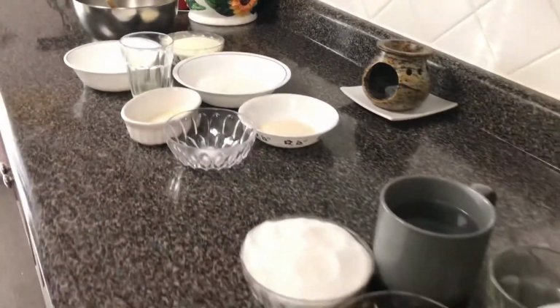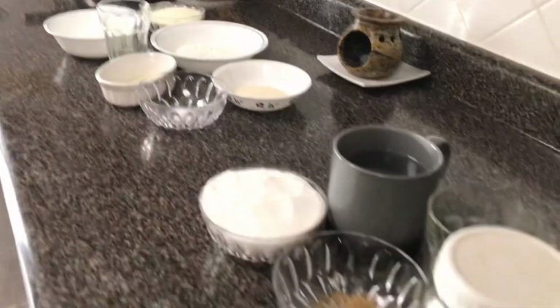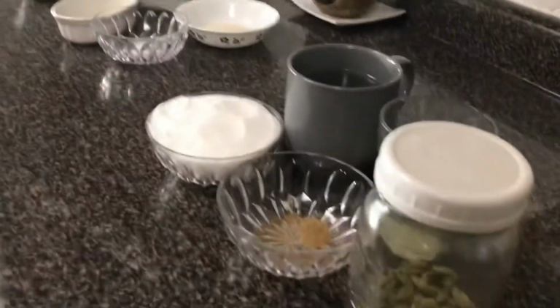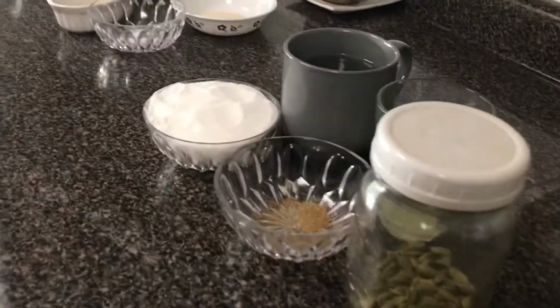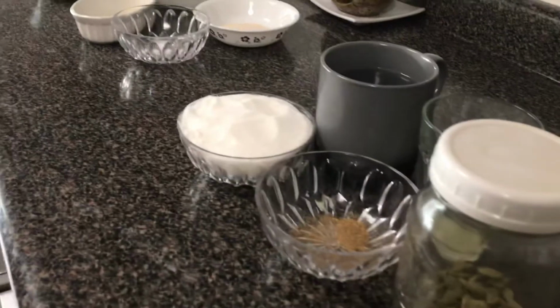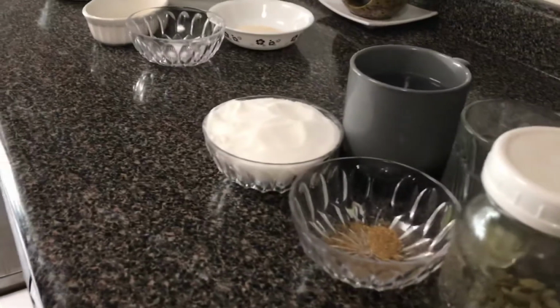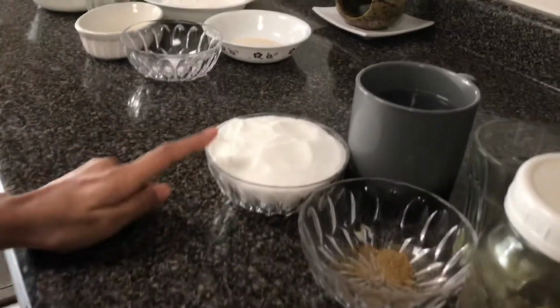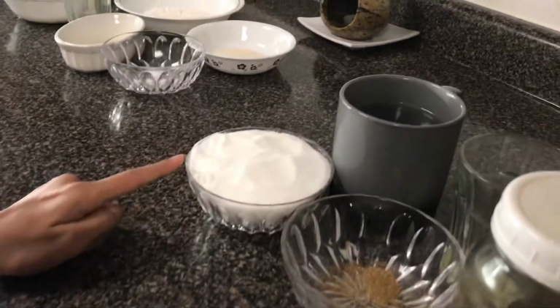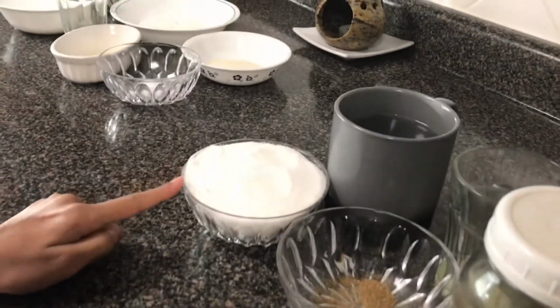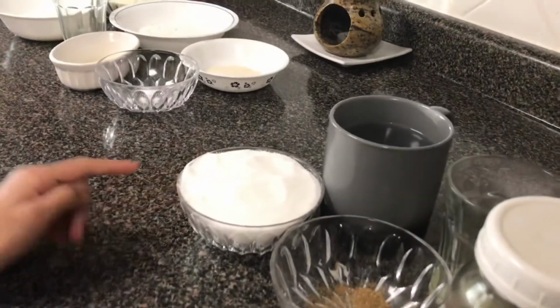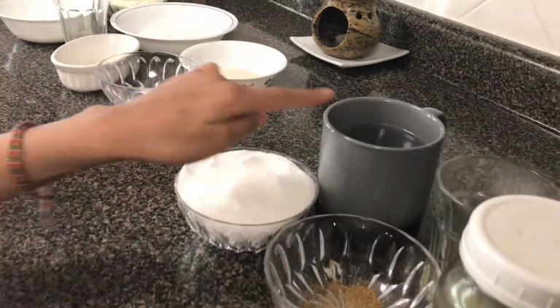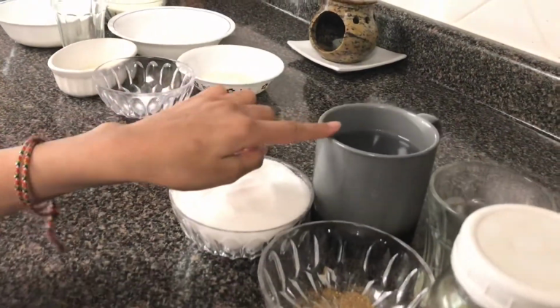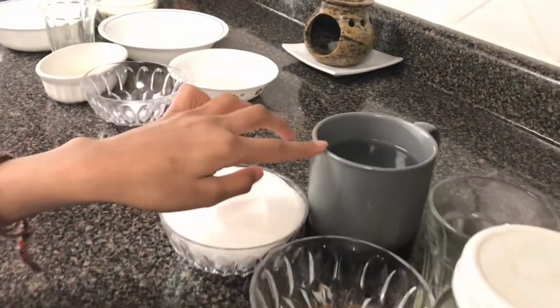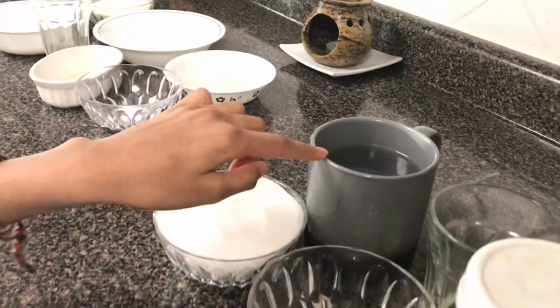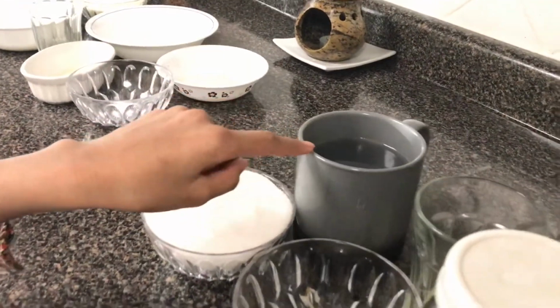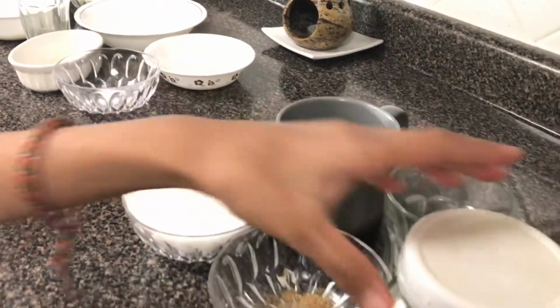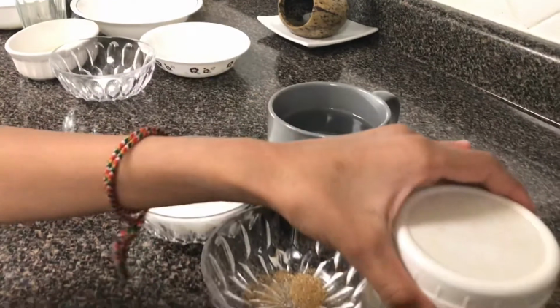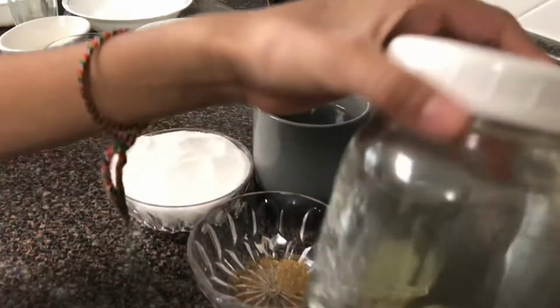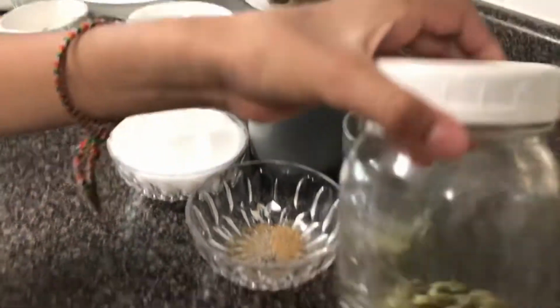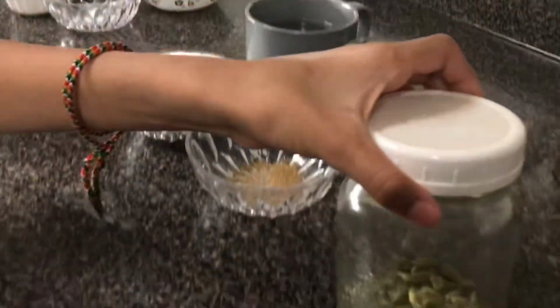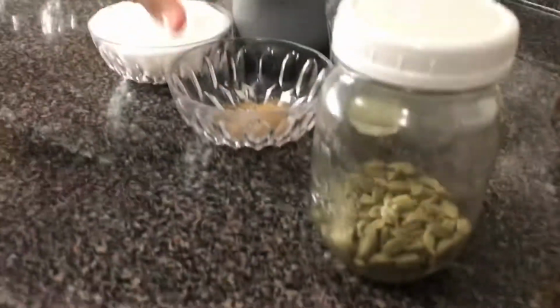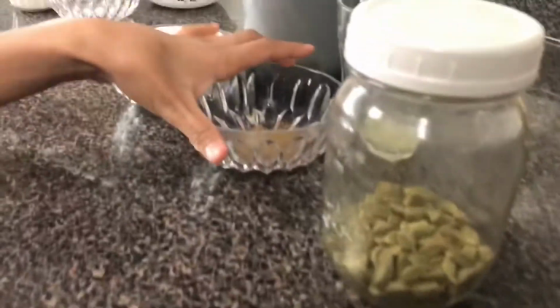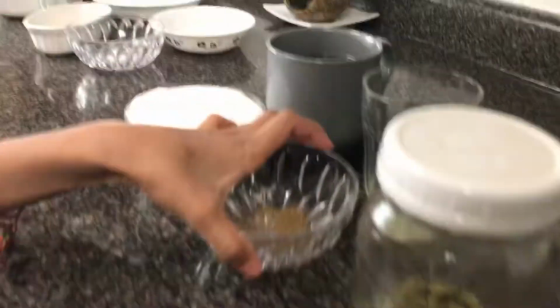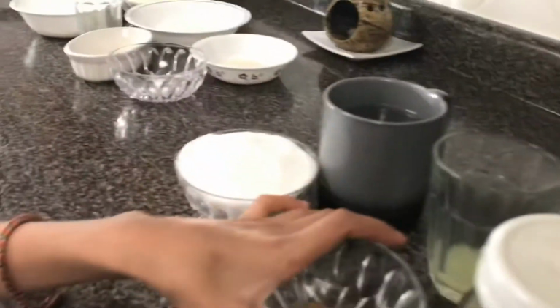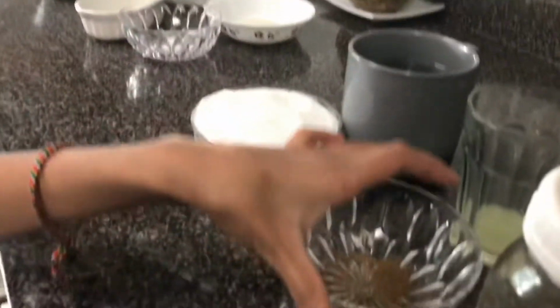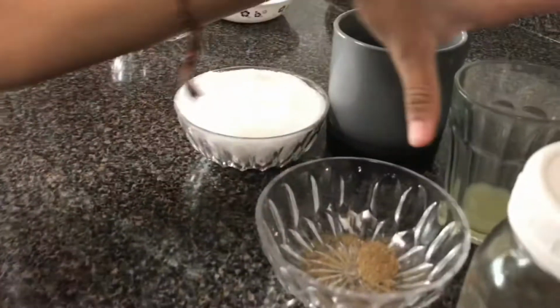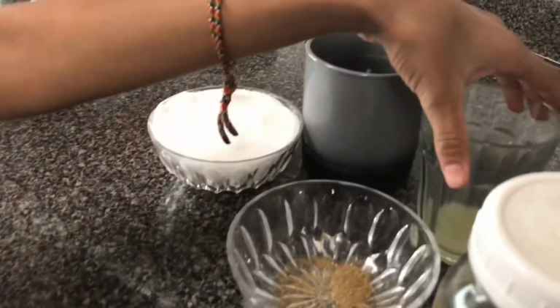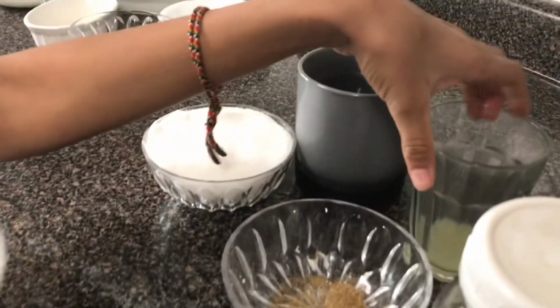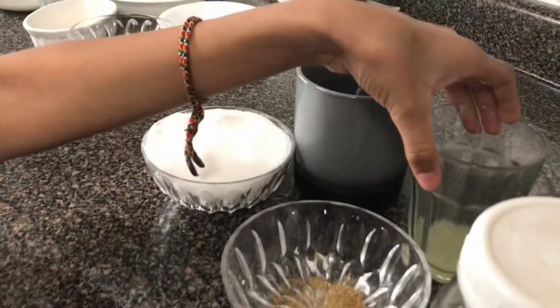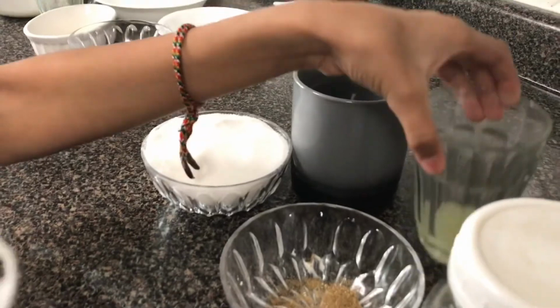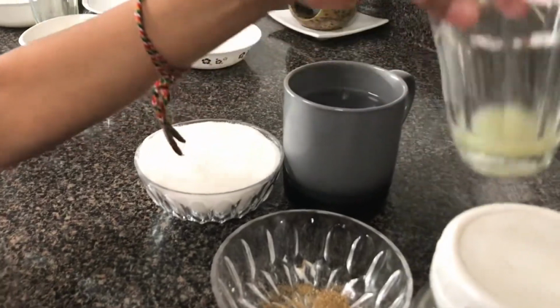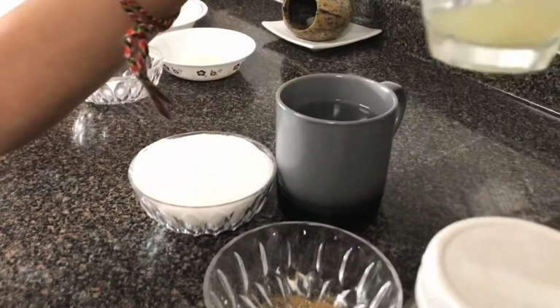For the syrup you'll need 1 and a half cups of sugar, 1 and a half cups of water, 3 cardamom pieces — we powdered them — and 1 and a half tablespoons of lemon juice.